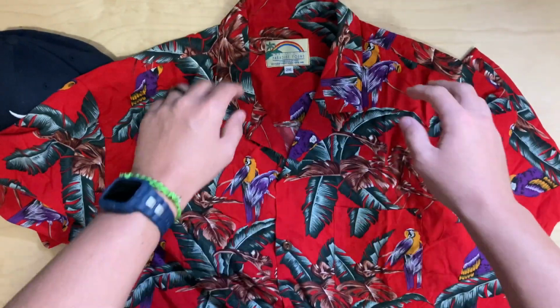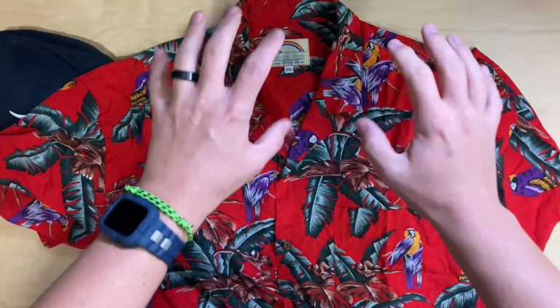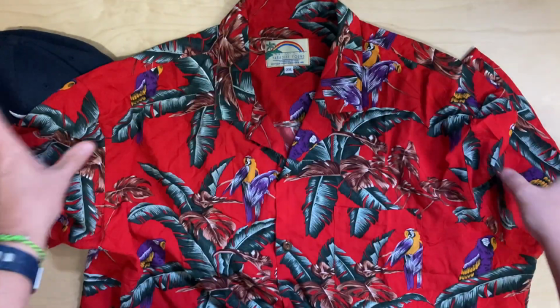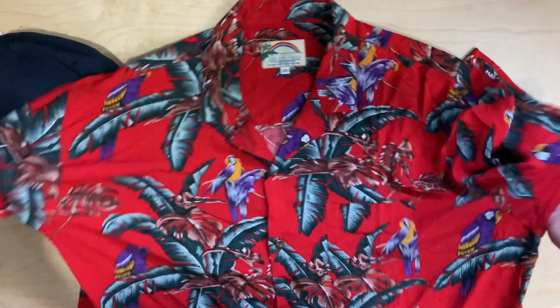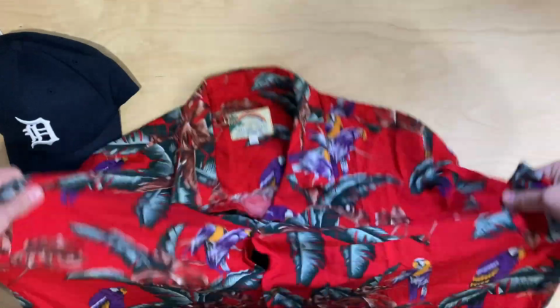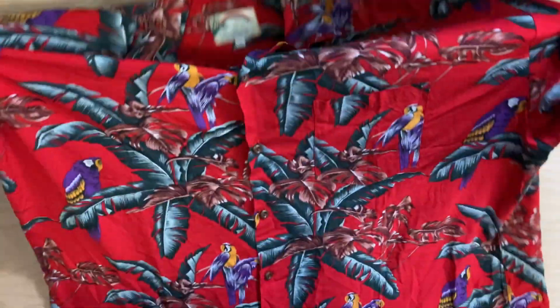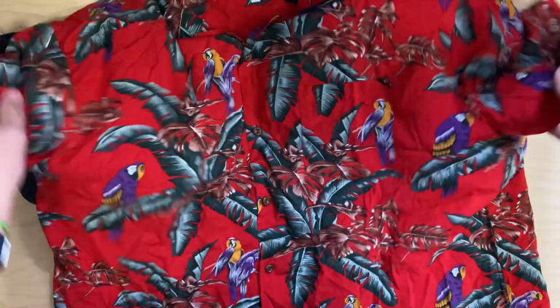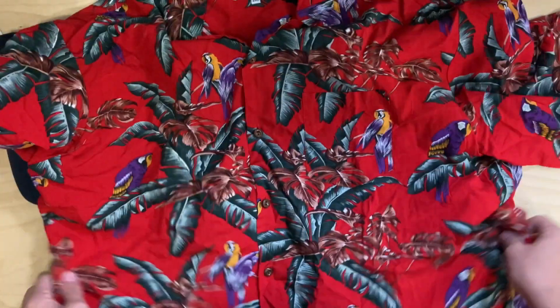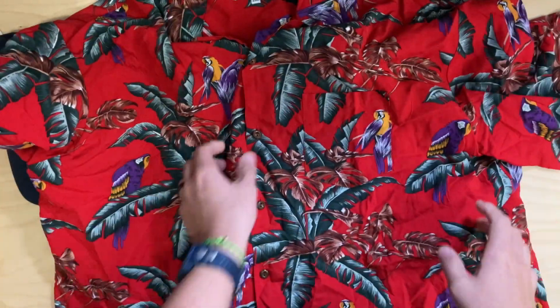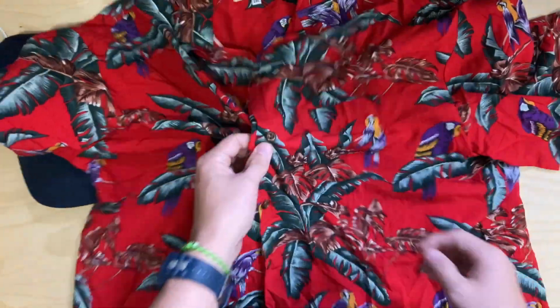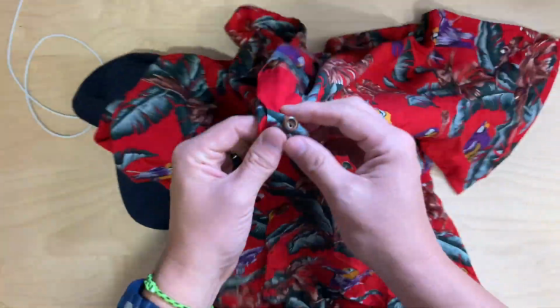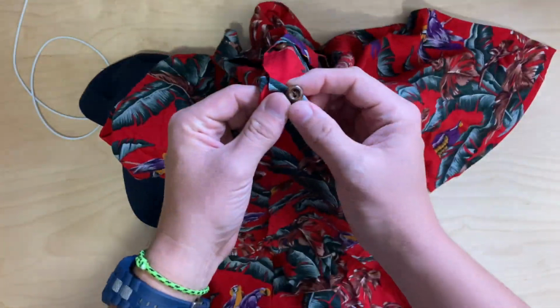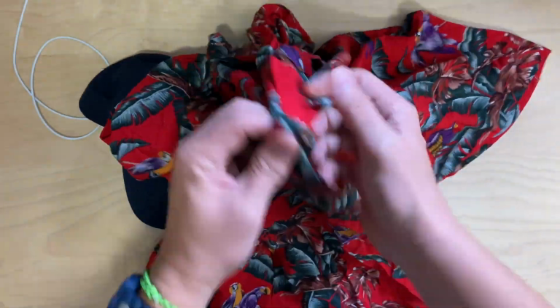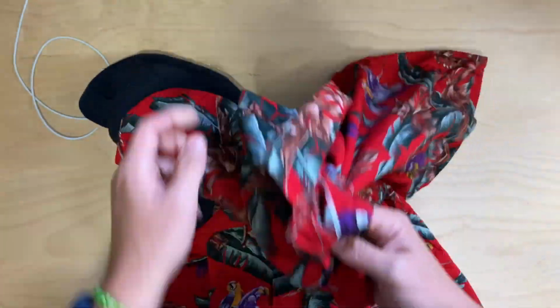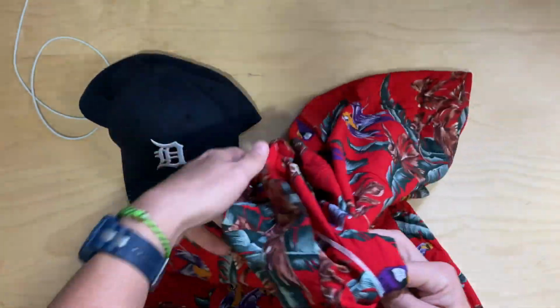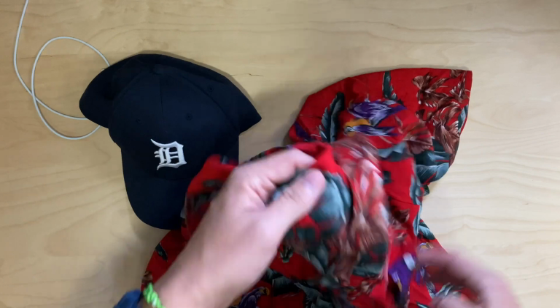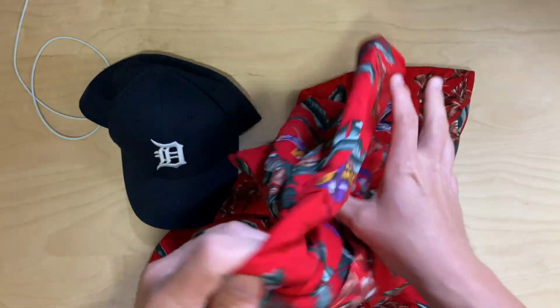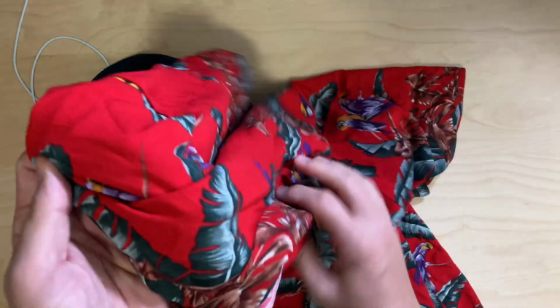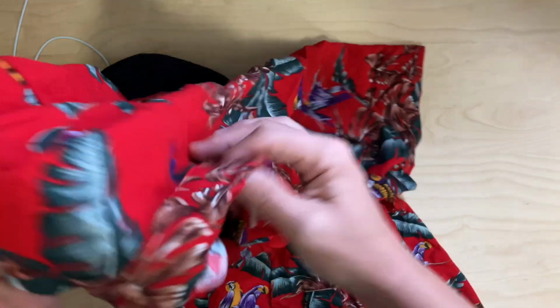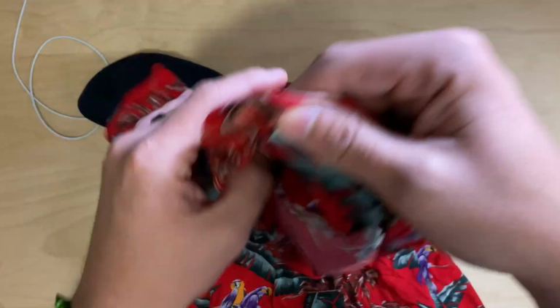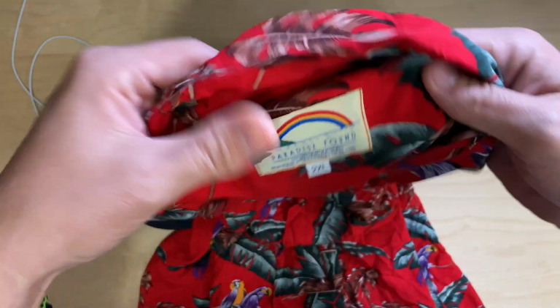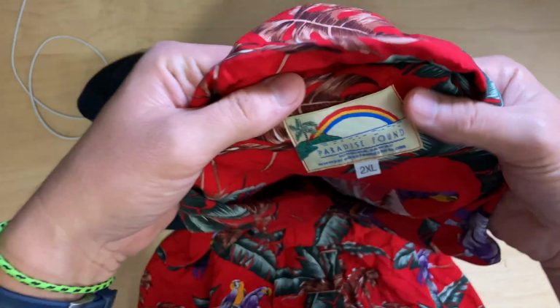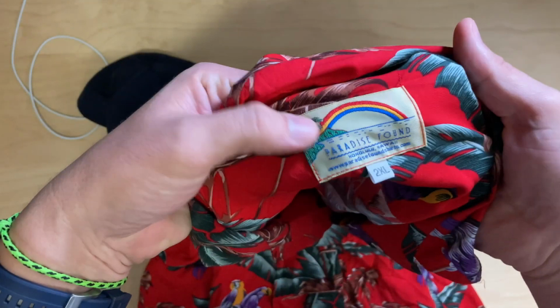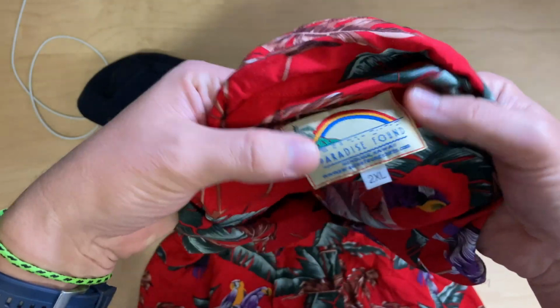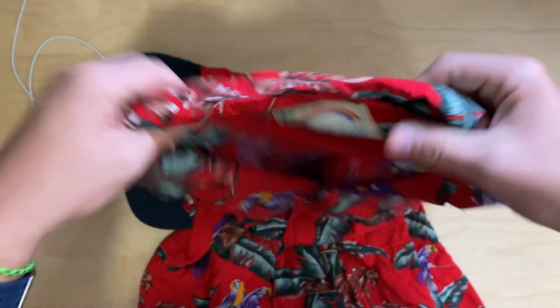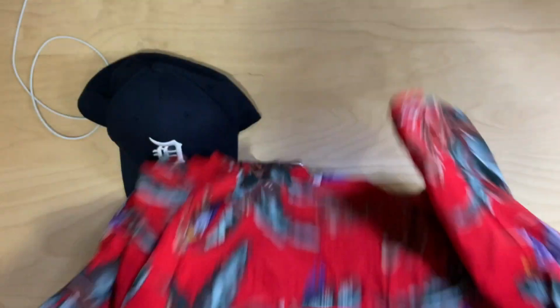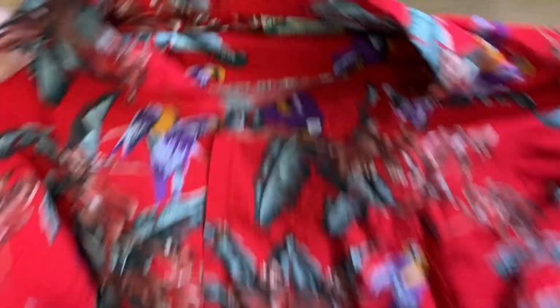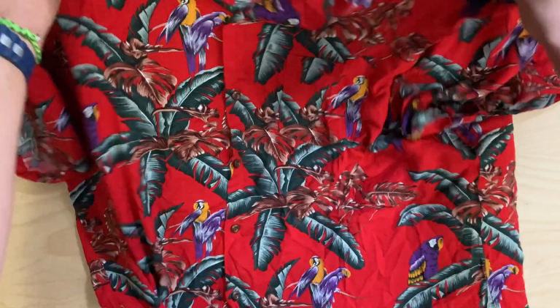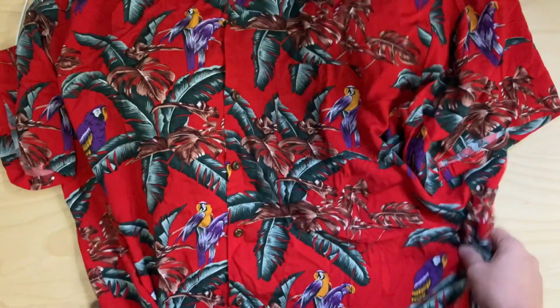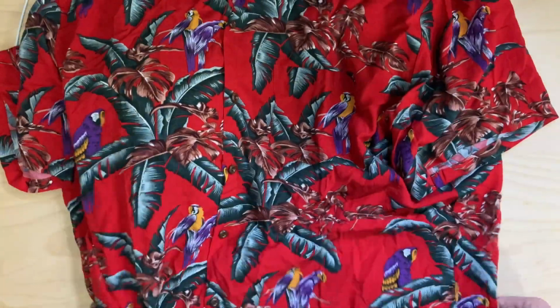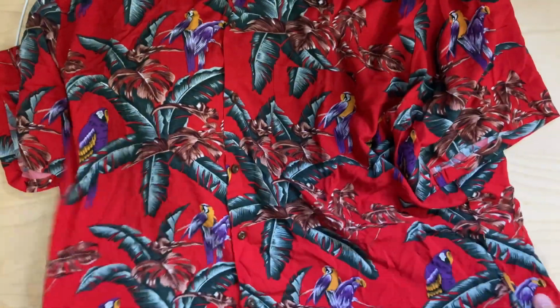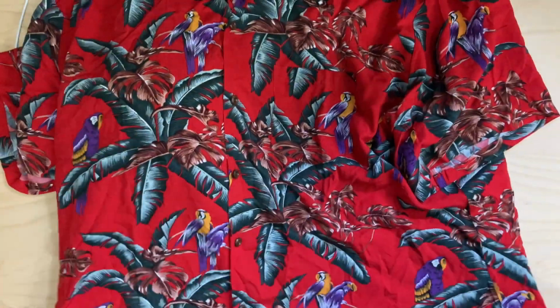The shirt is really nice. It's very vibrant, very colorful. It's got nice high-quality buttons. And it does have a pretty legit tag — this doesn't seem like a costume, this seems like an actual shirt.